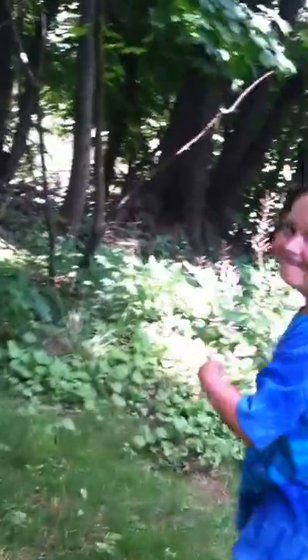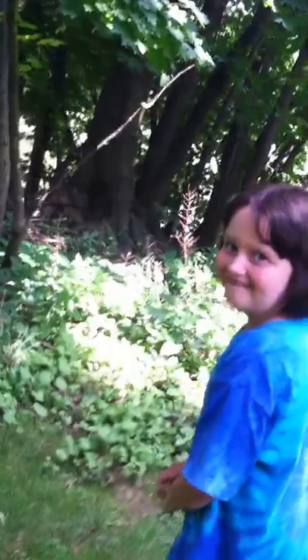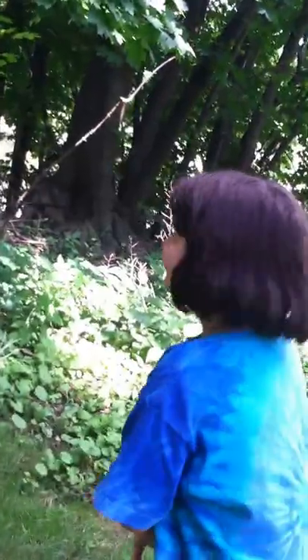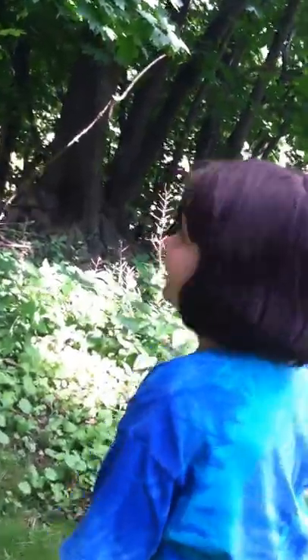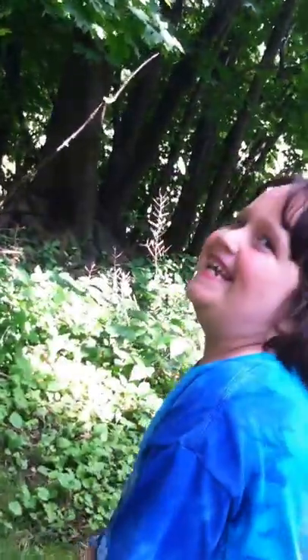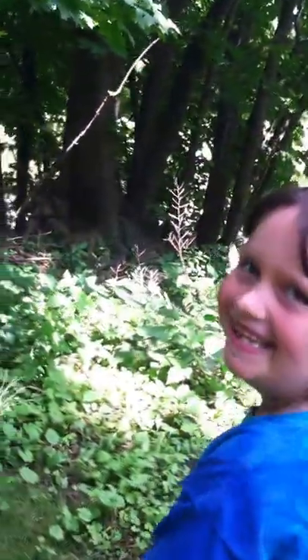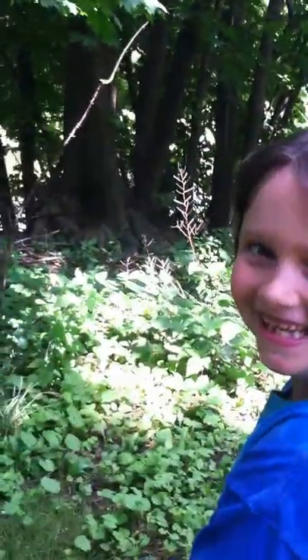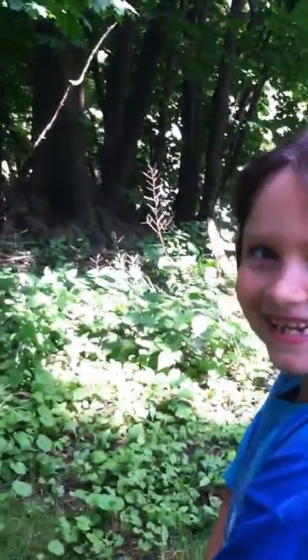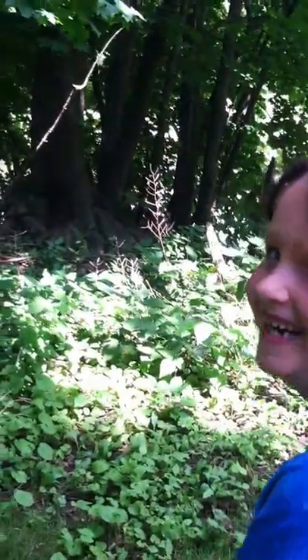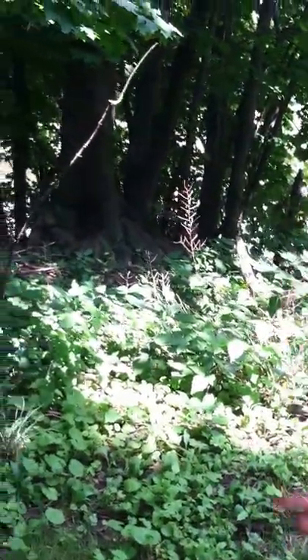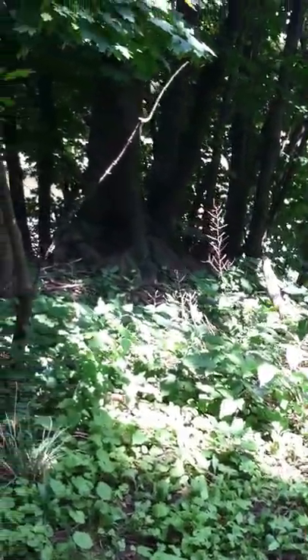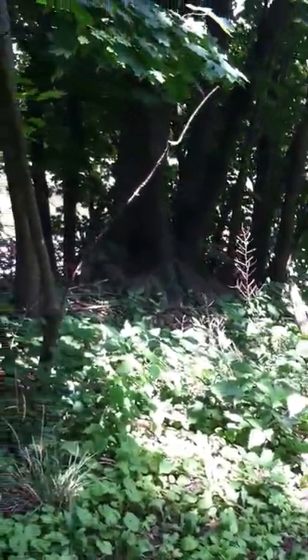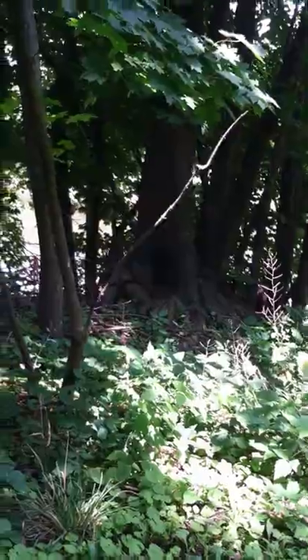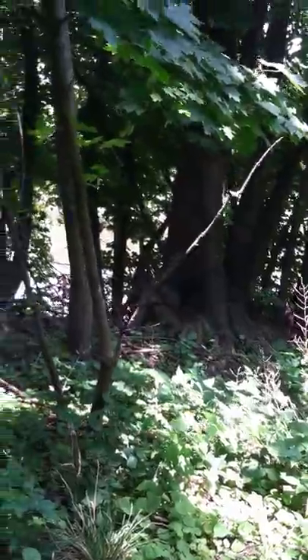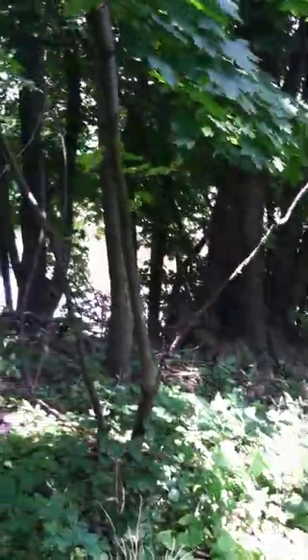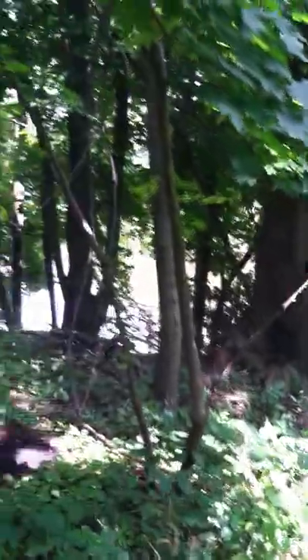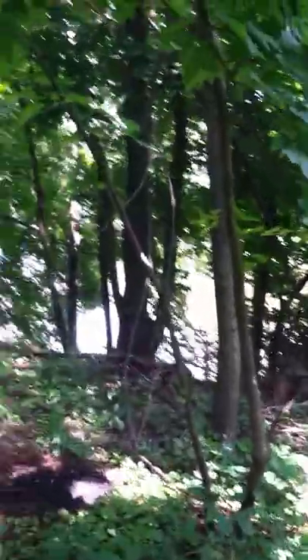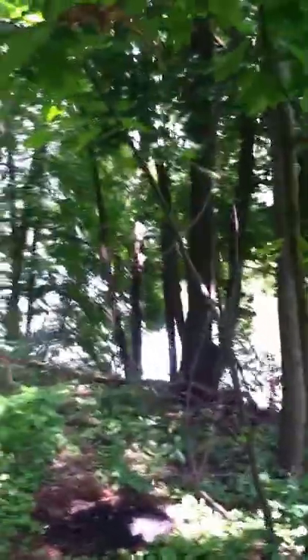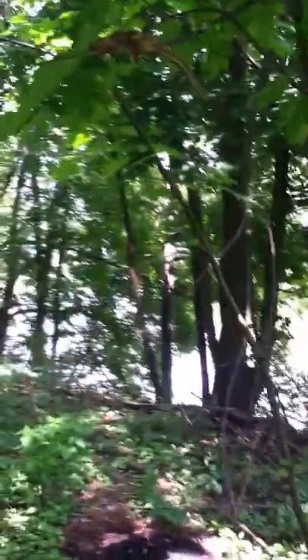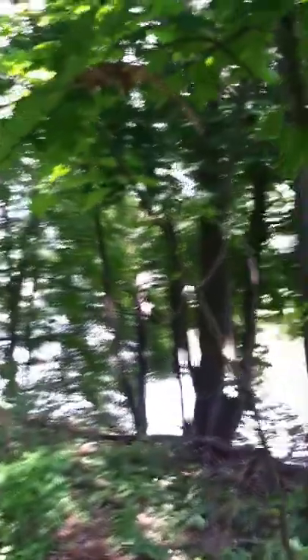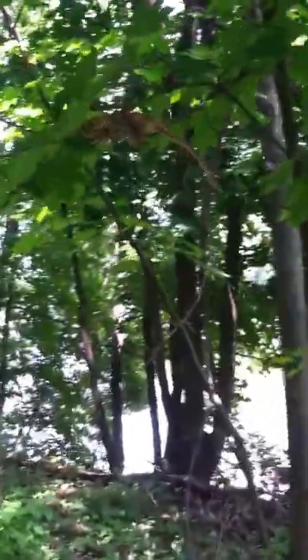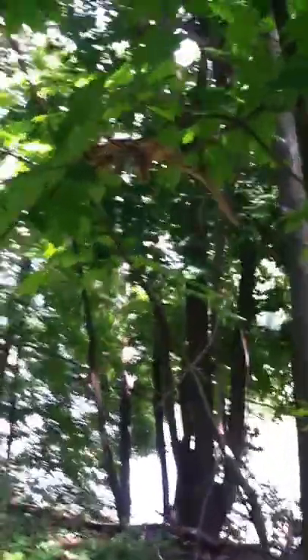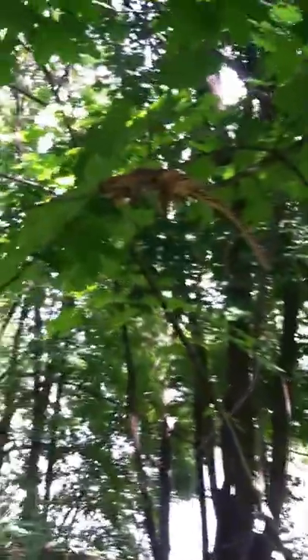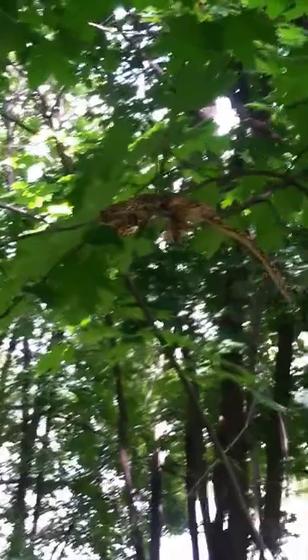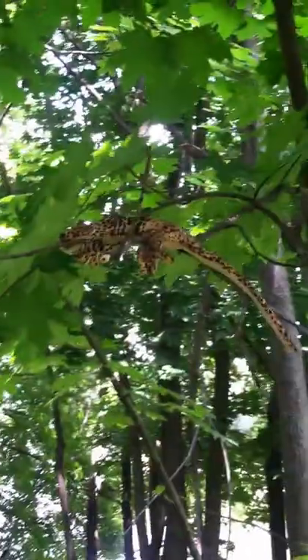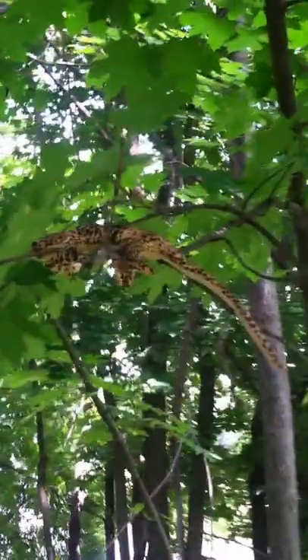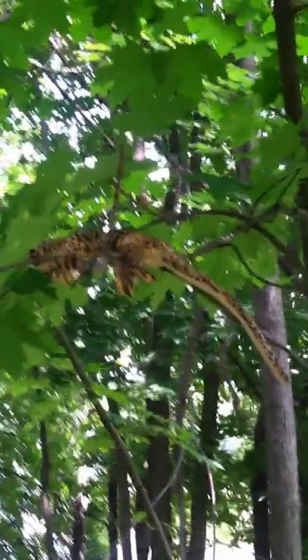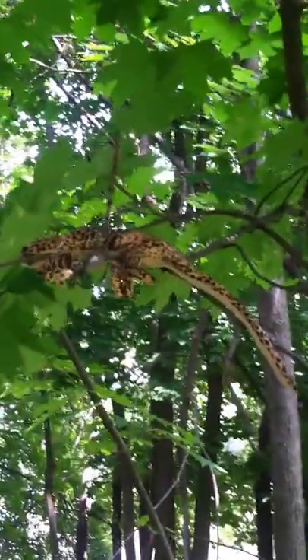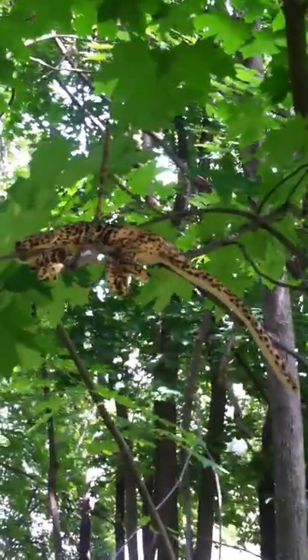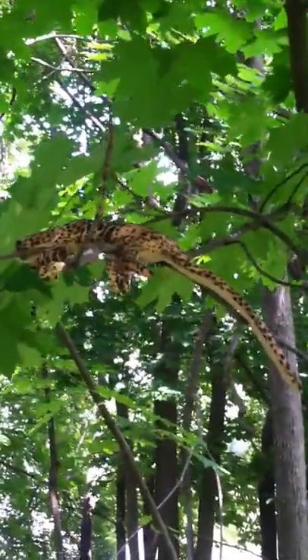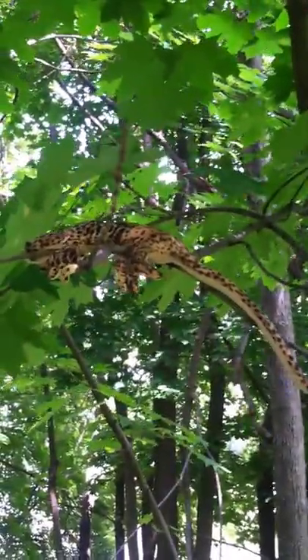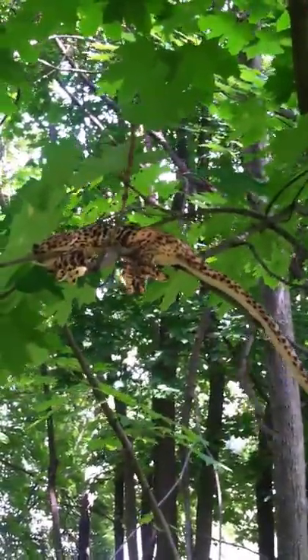Have you spotted it, Gracie? Yes. There it is. In the tree. Hiding in the shade. The spotted gecko. Oh, what a creature that is.